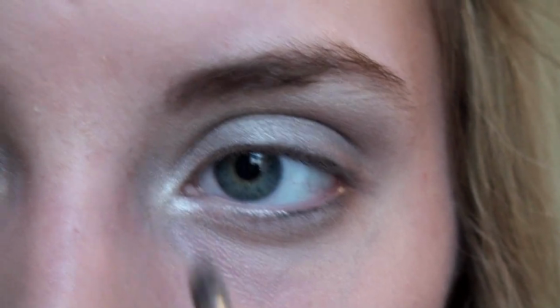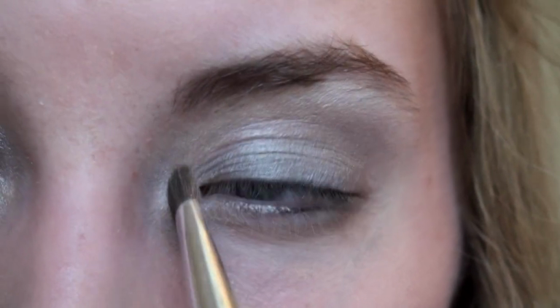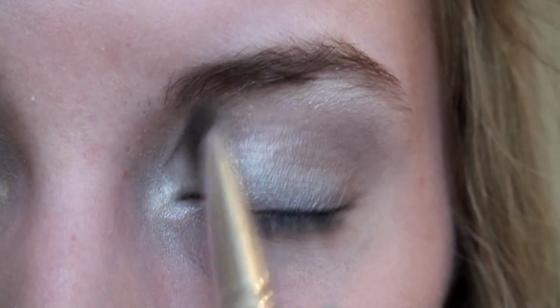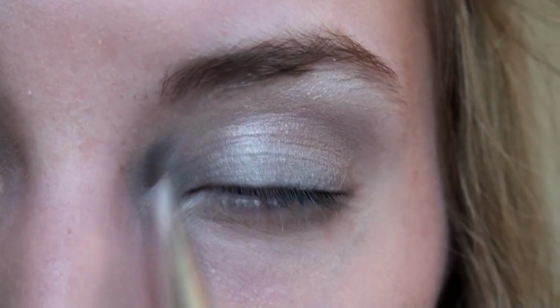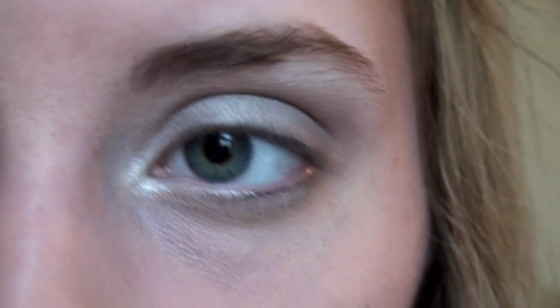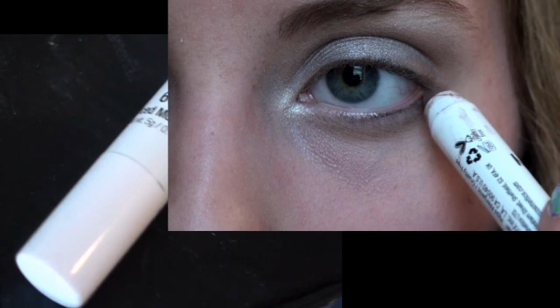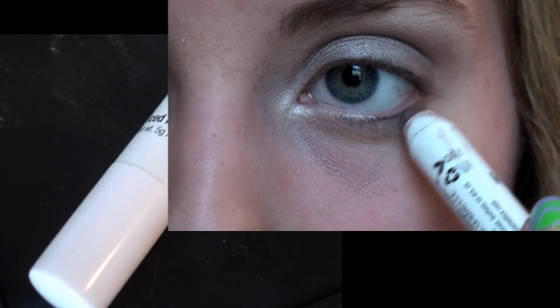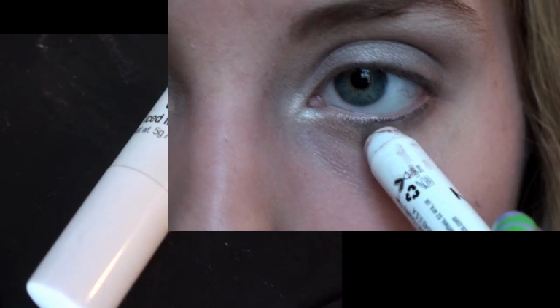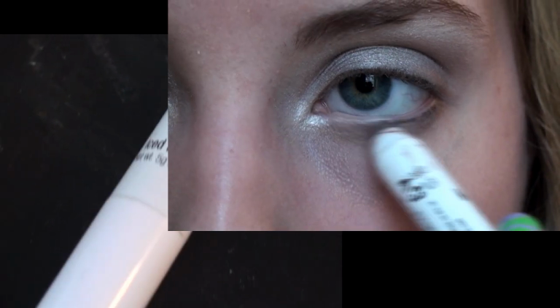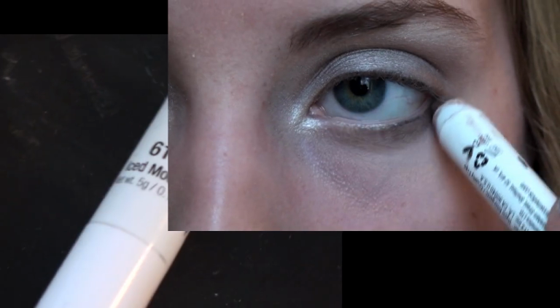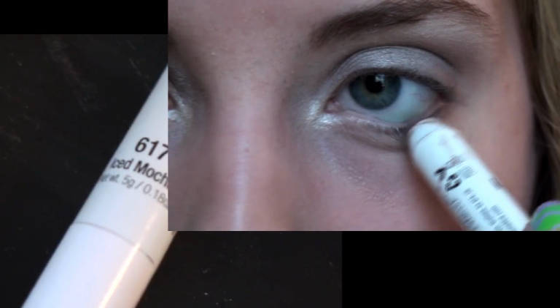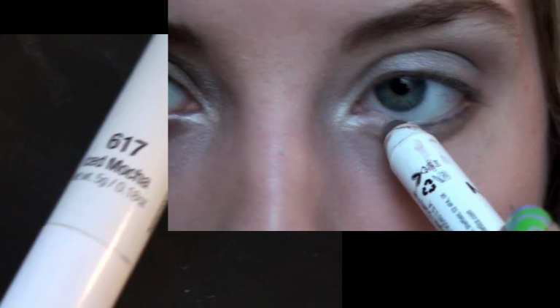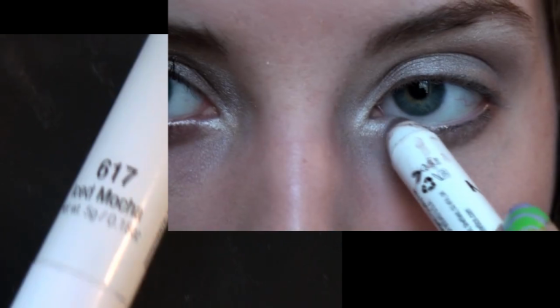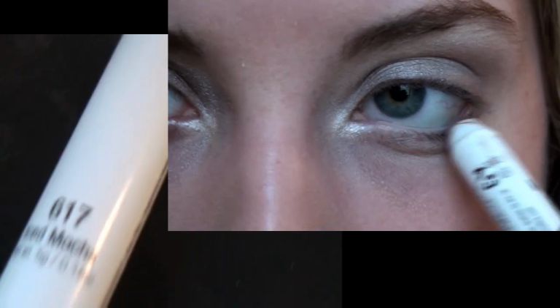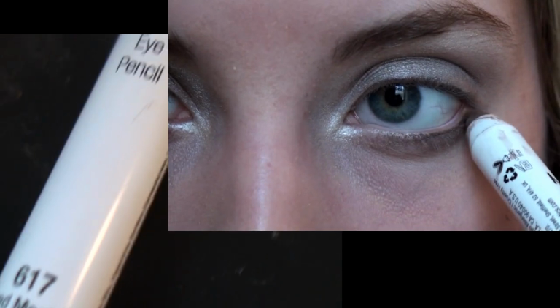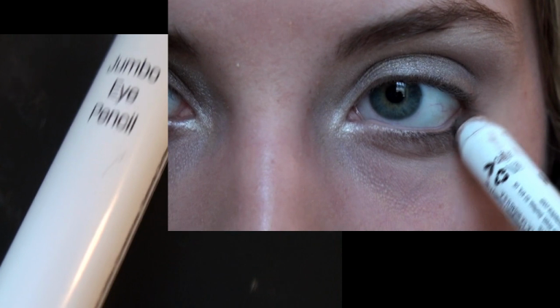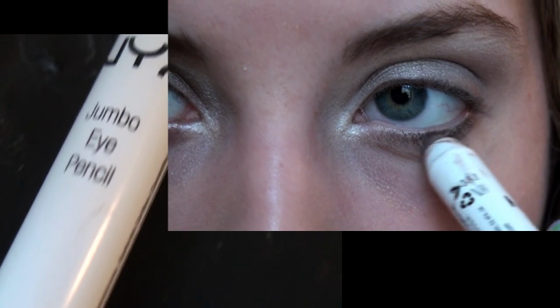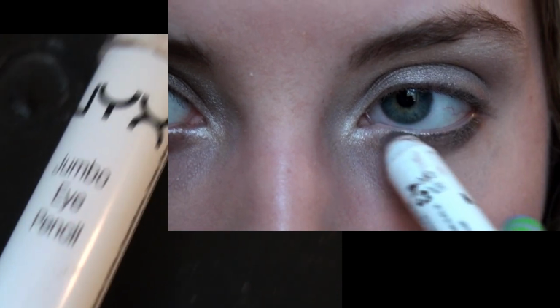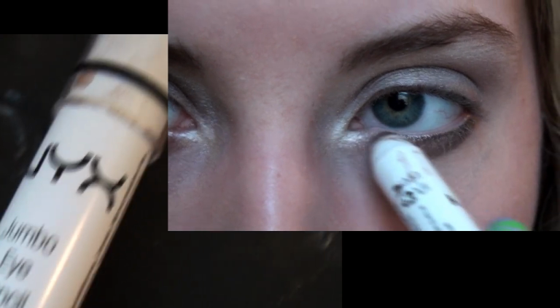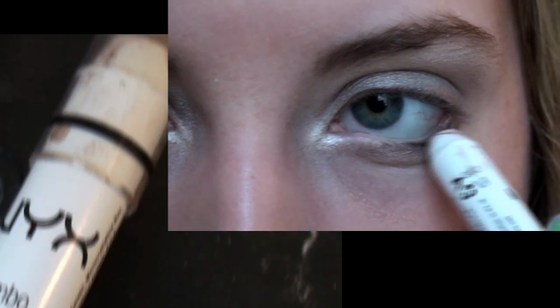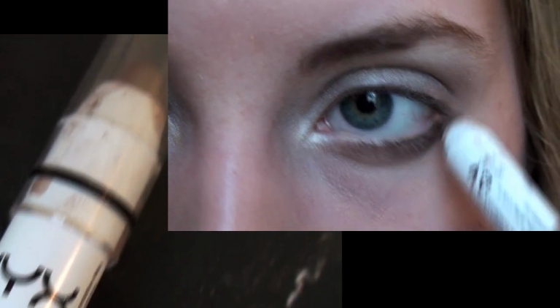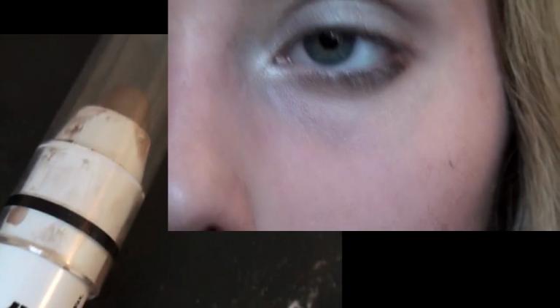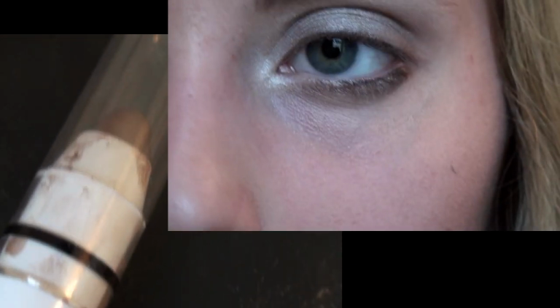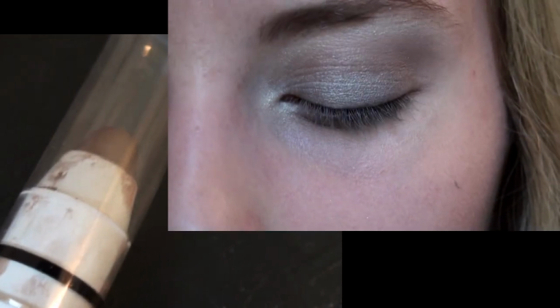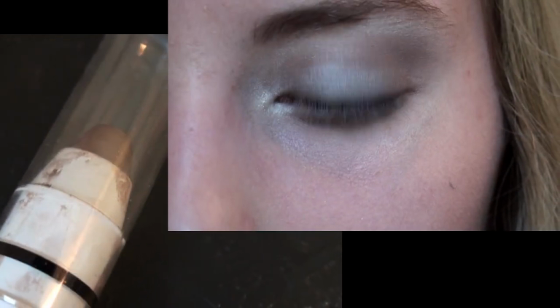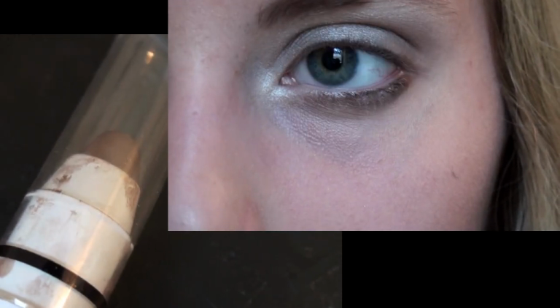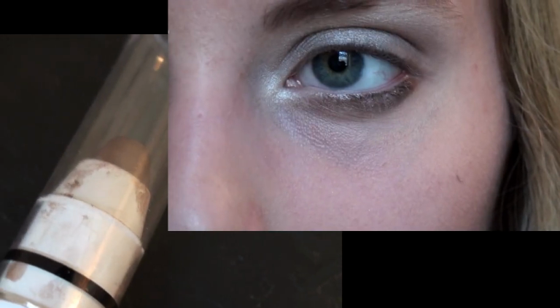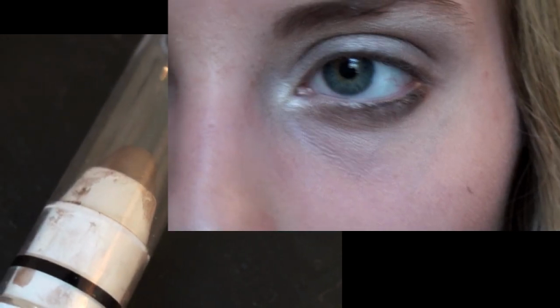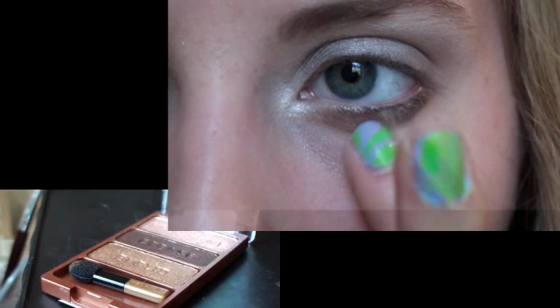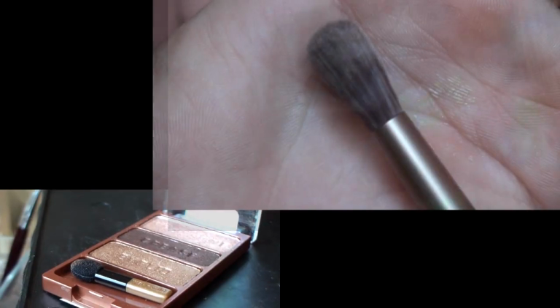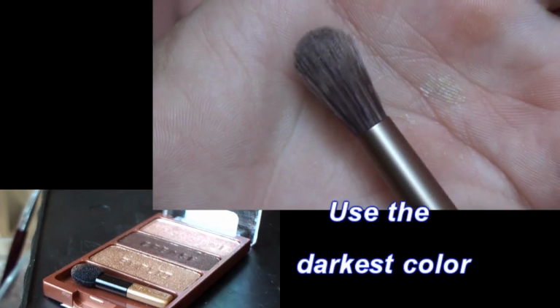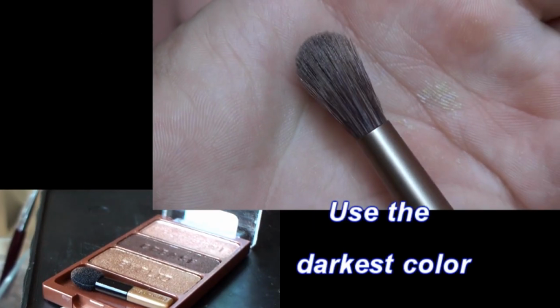Grab that same Ice Mocha Jumbo Pencil and apply it to the lower lashes. You may want to smudge in the color with your fingers.